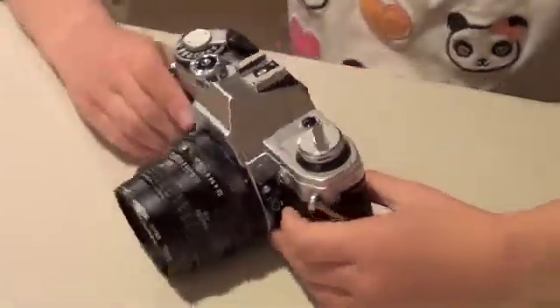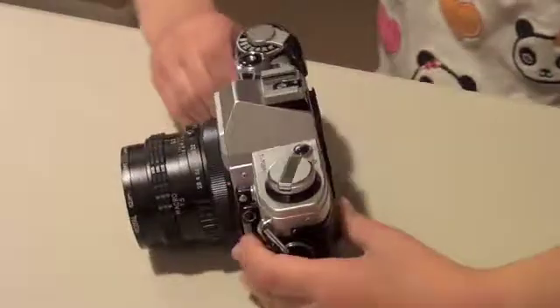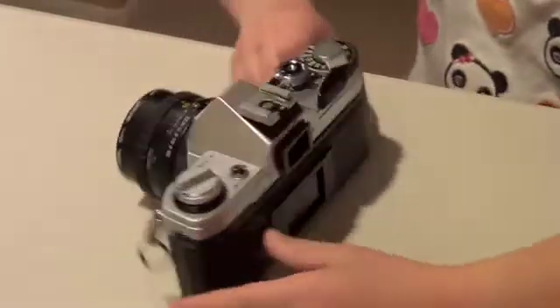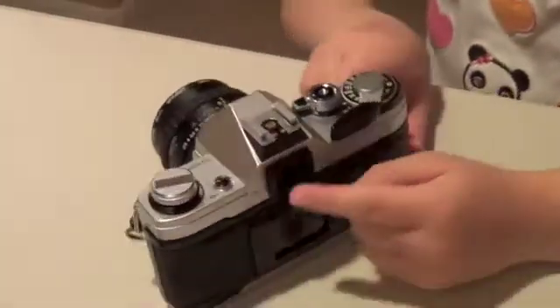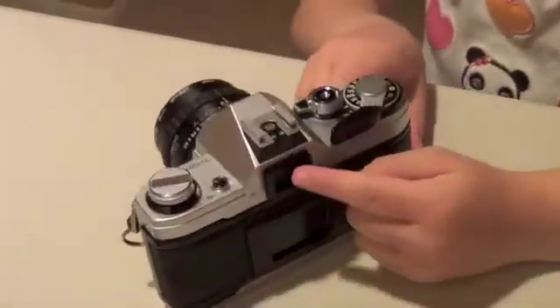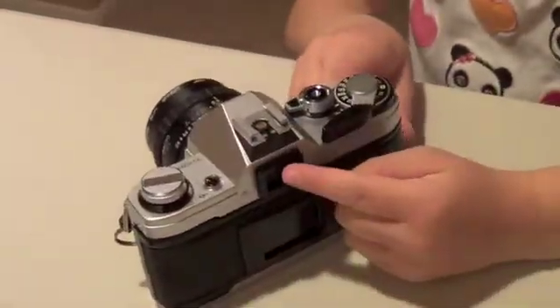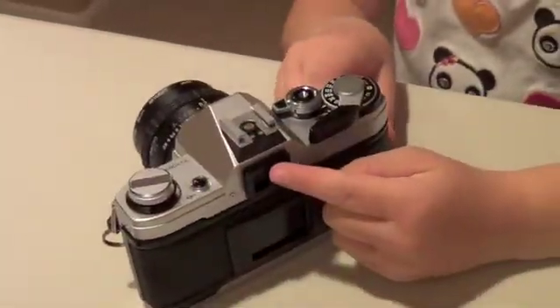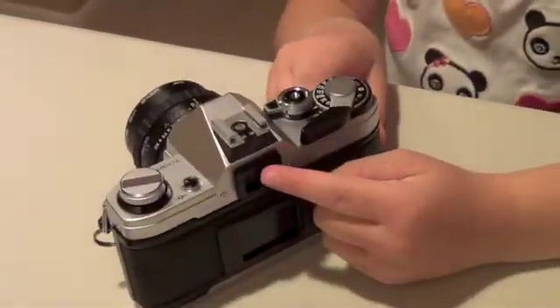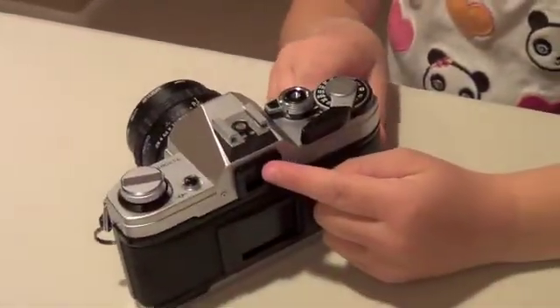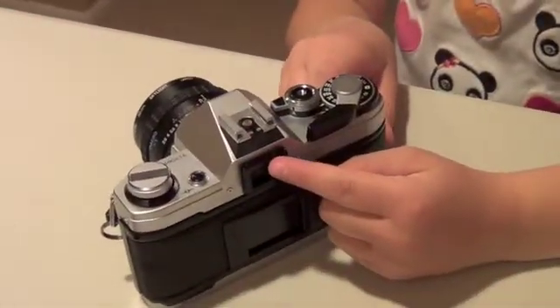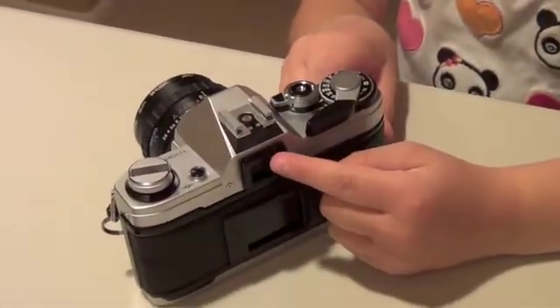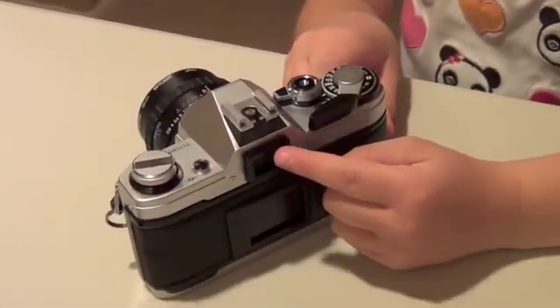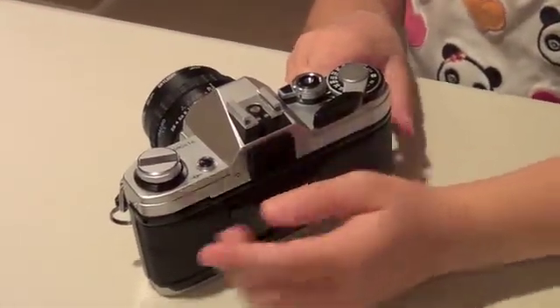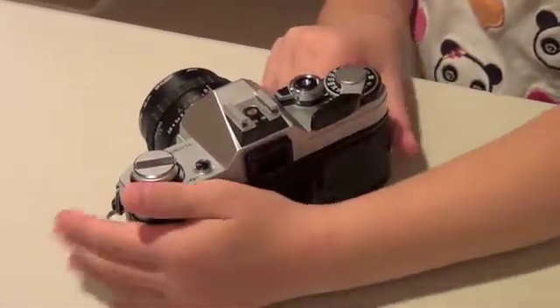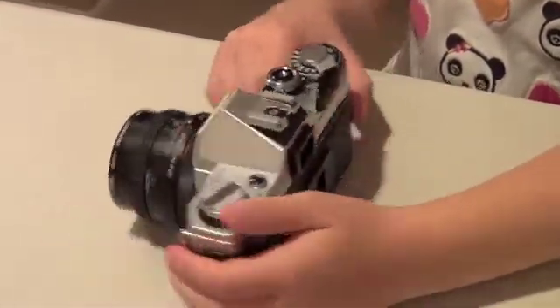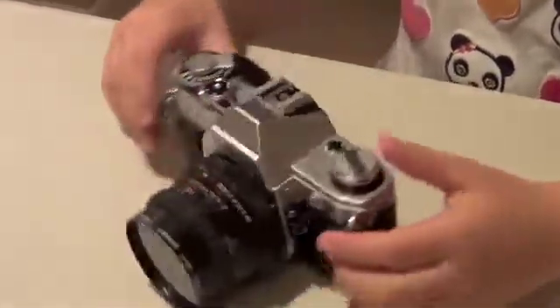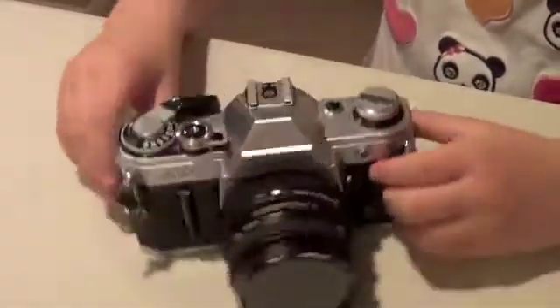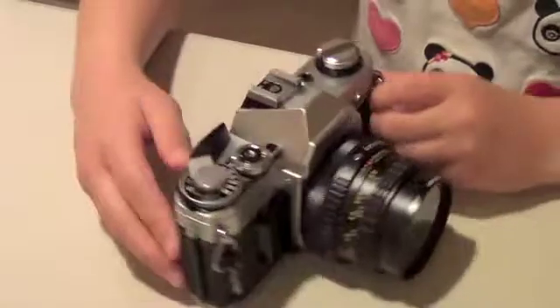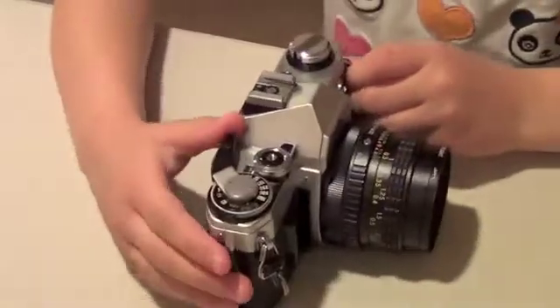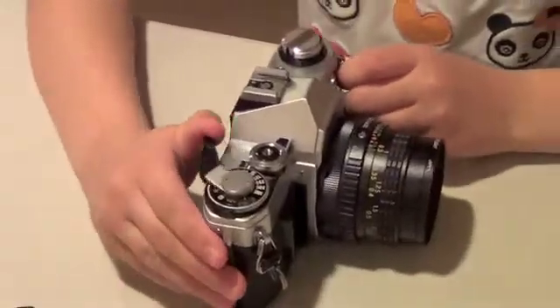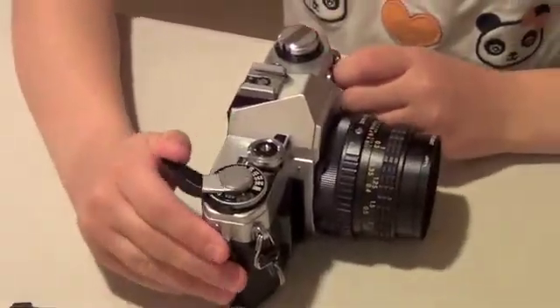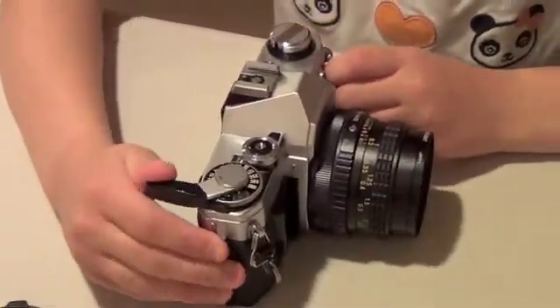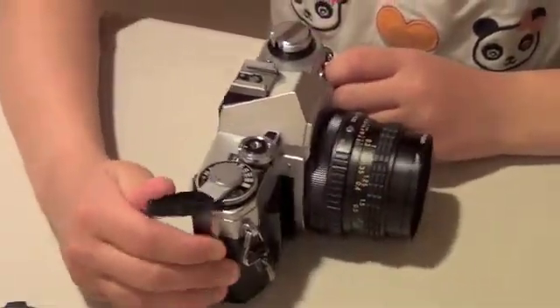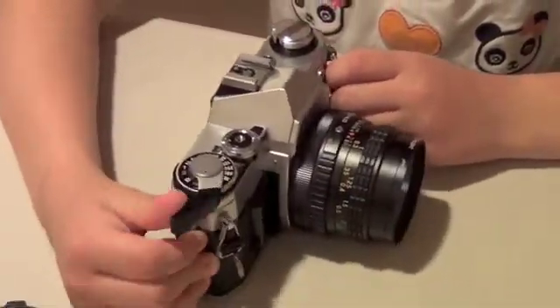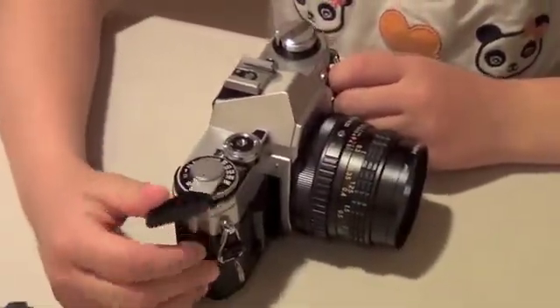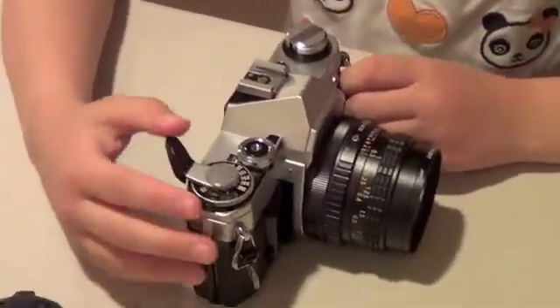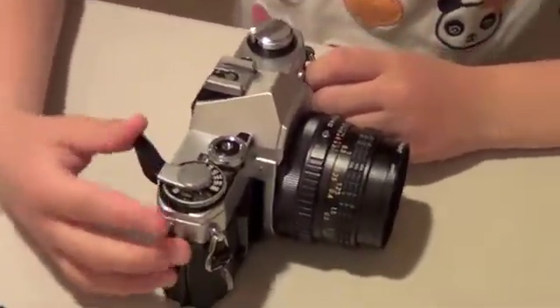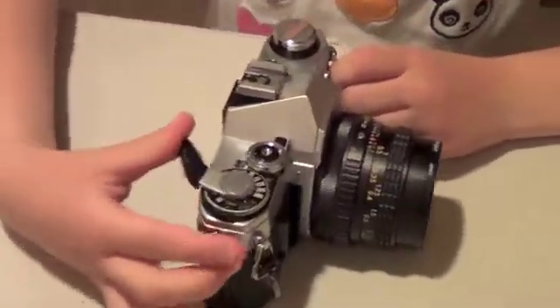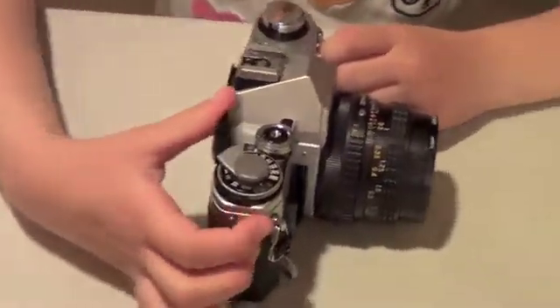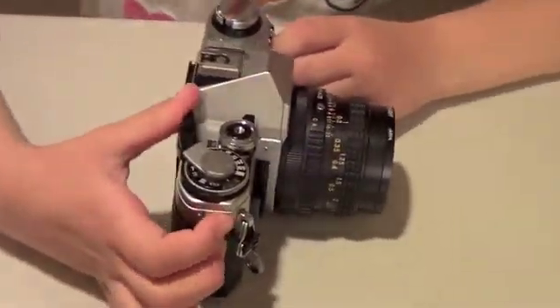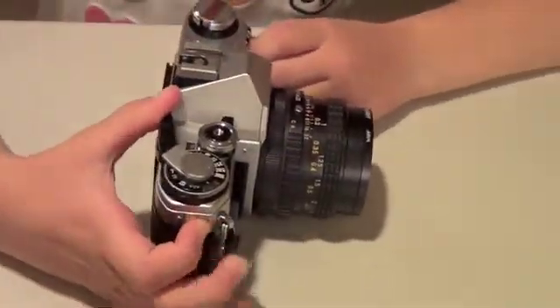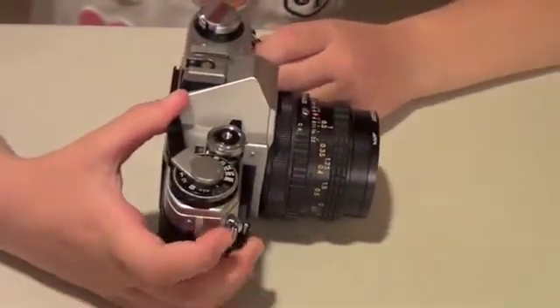This right here is the viewfinder. It helps you find the perfect view to take your picture of. This right here is the film advance. It advances the film so you can take another picture.